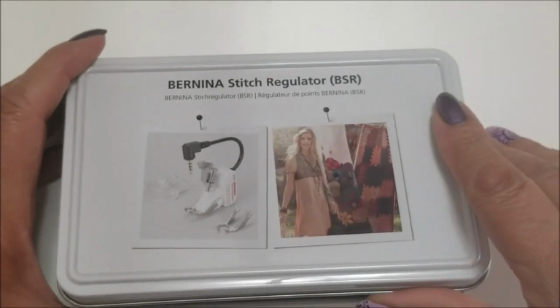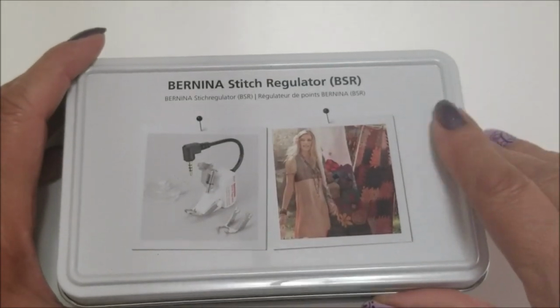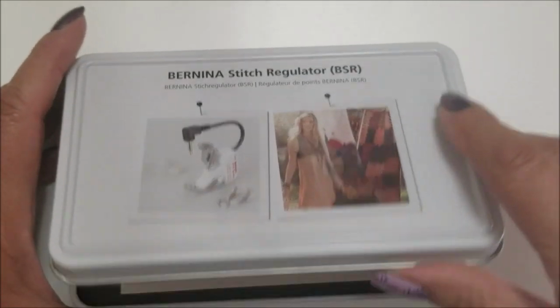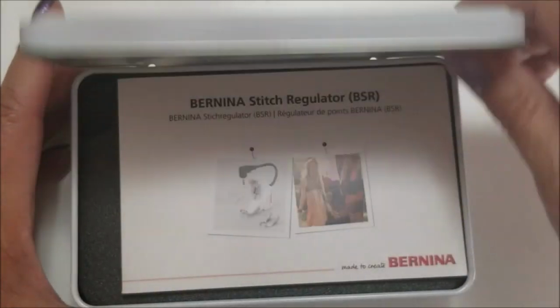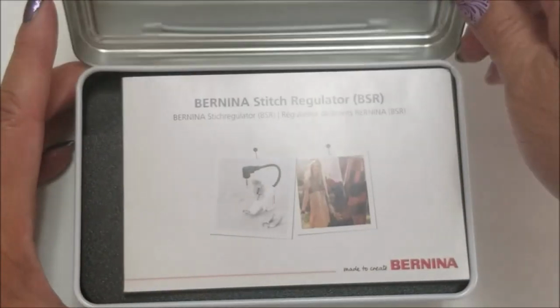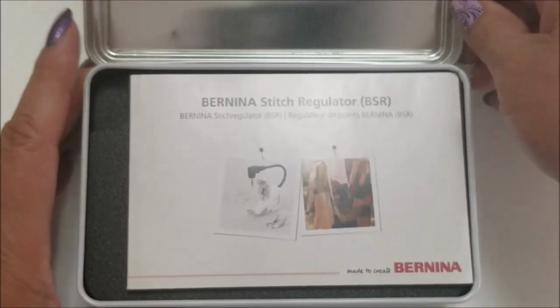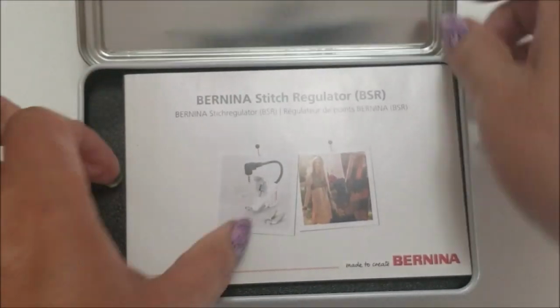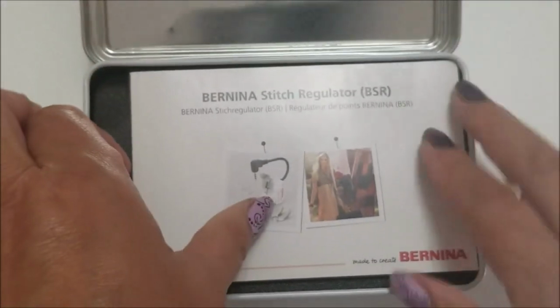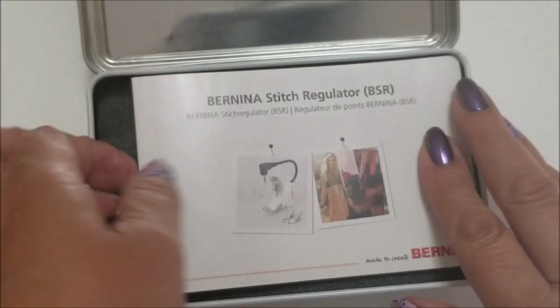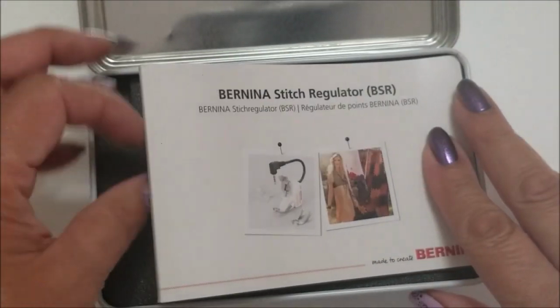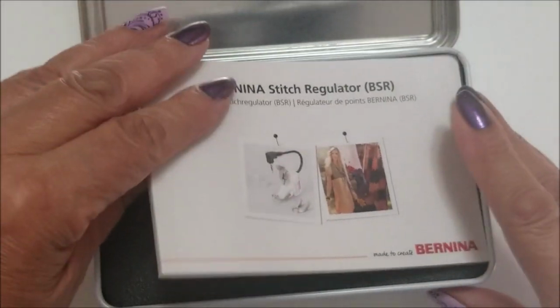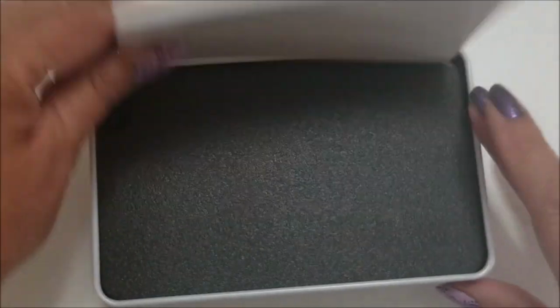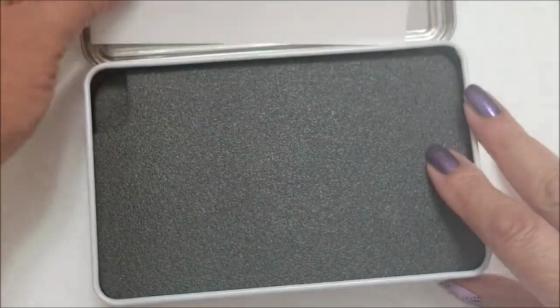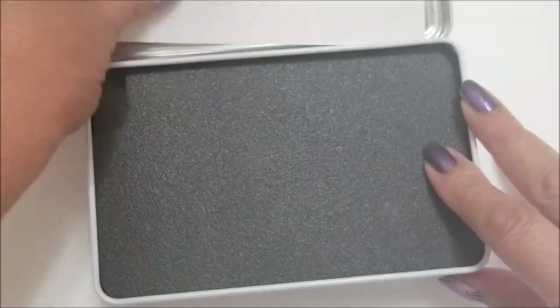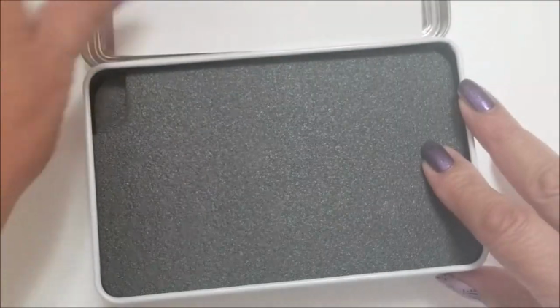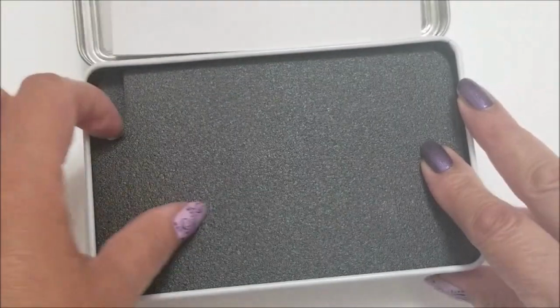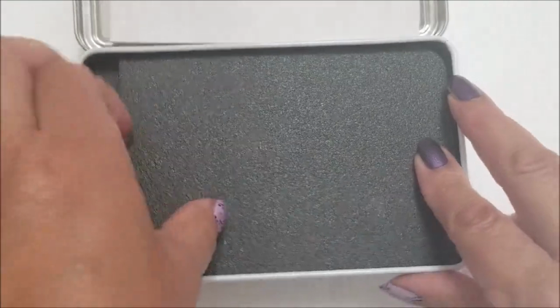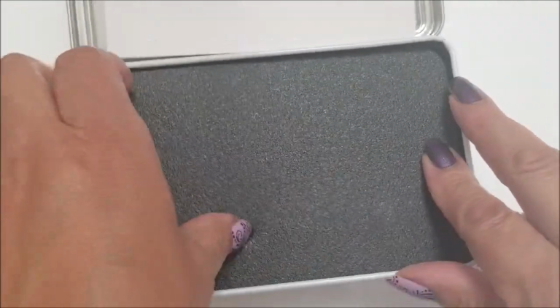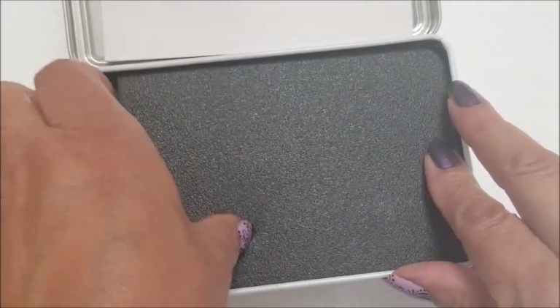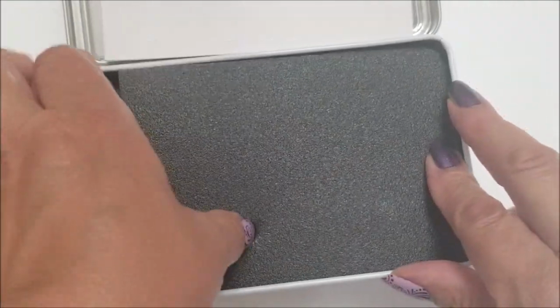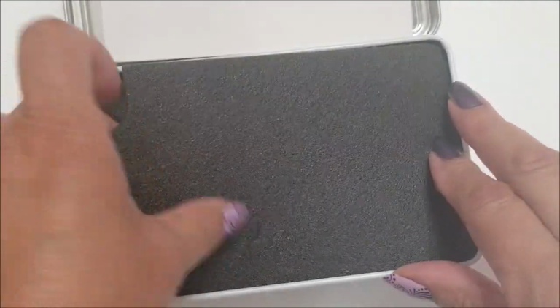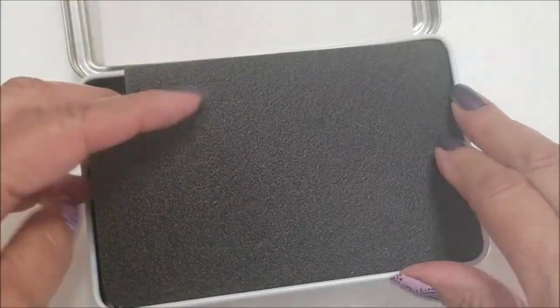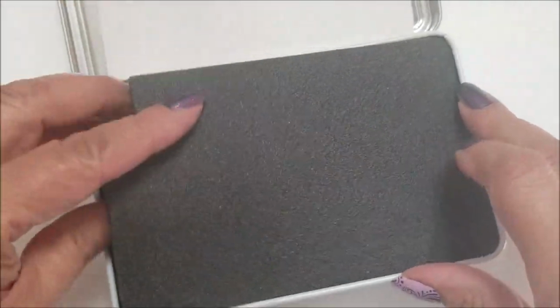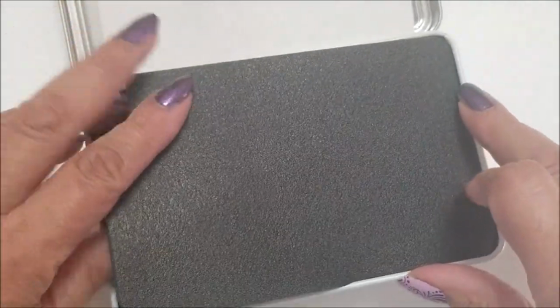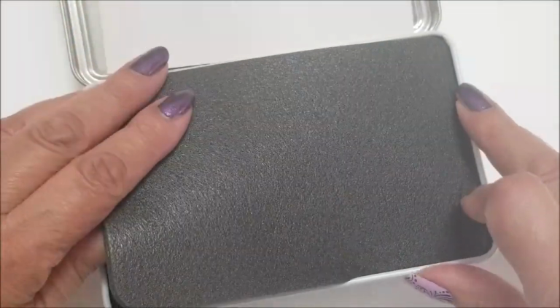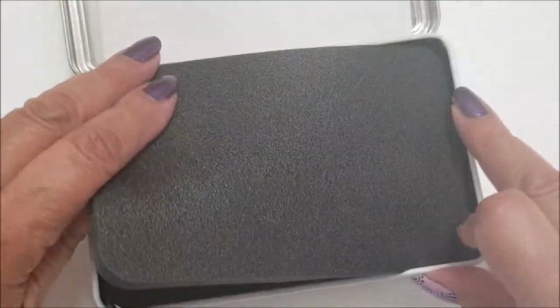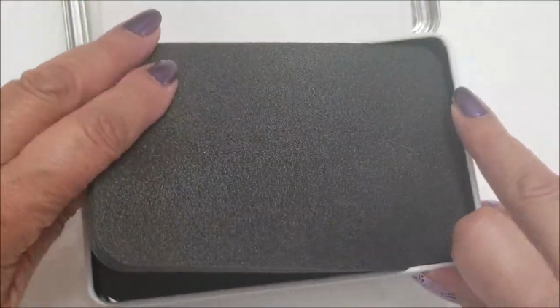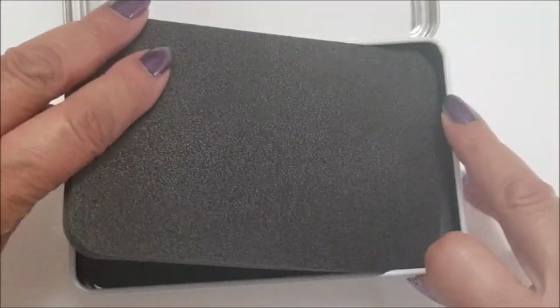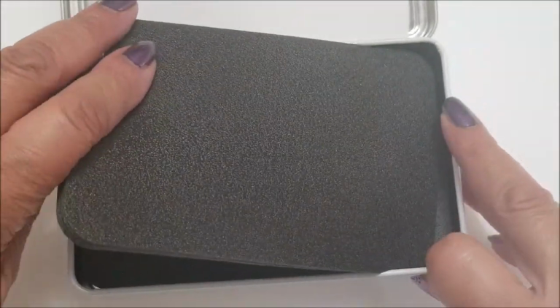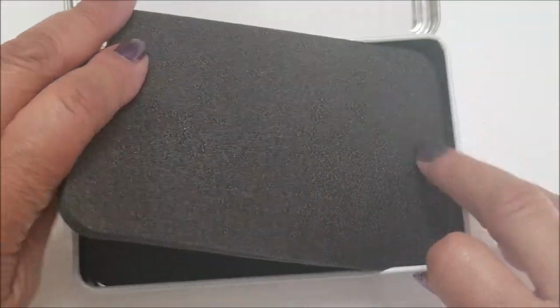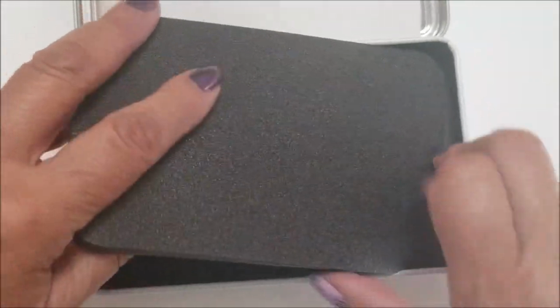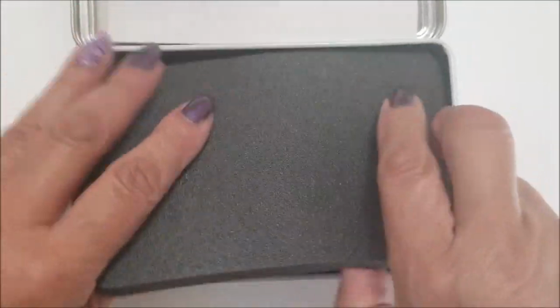It comes in a little tin like this, has a little instruction book, and the packing is all very secure to keep her safe.